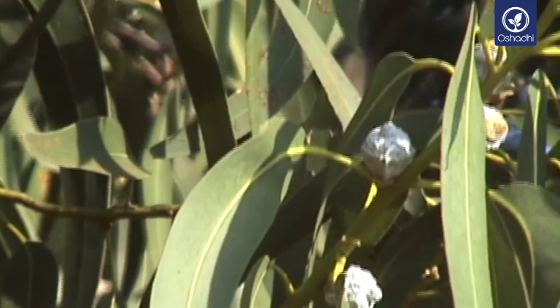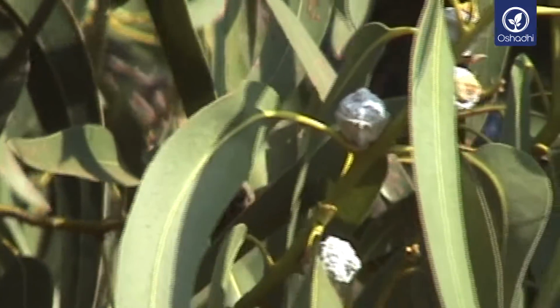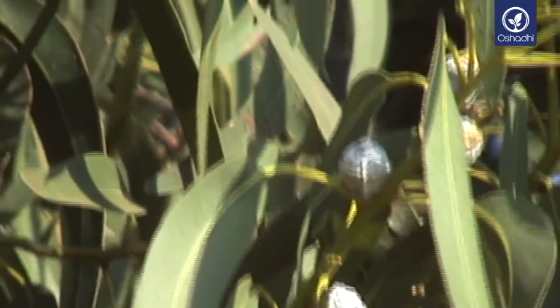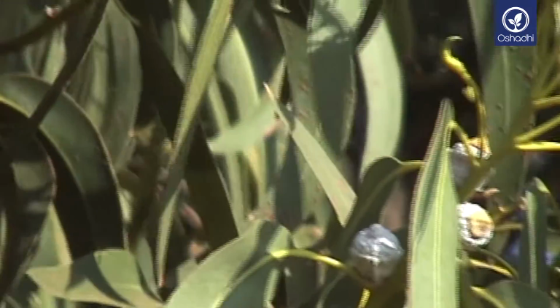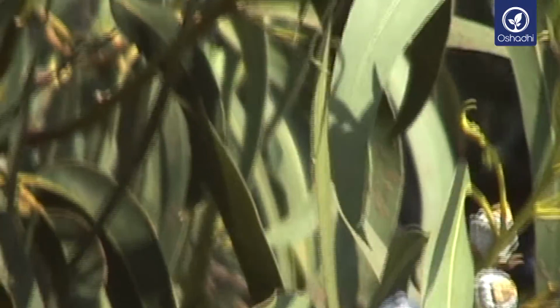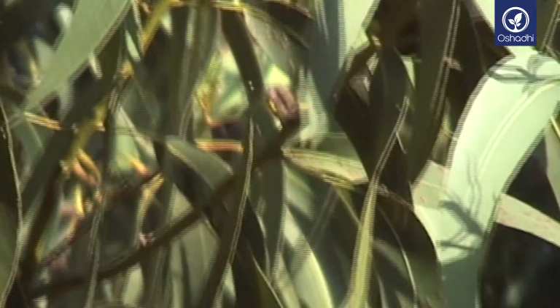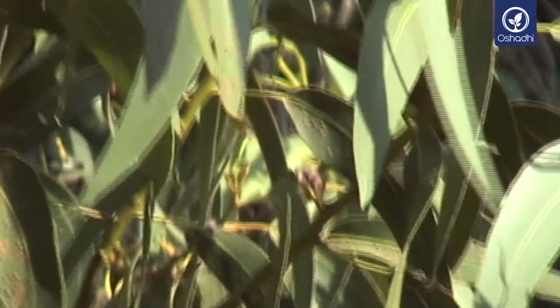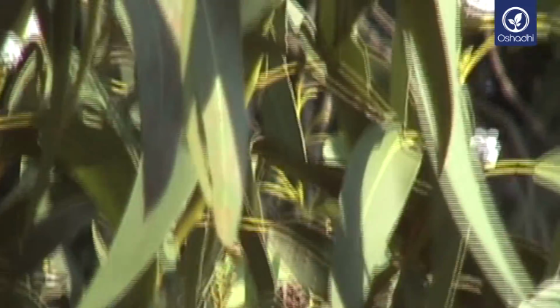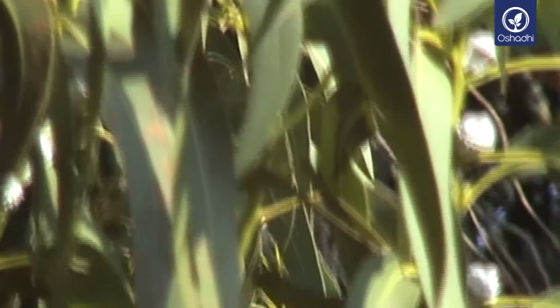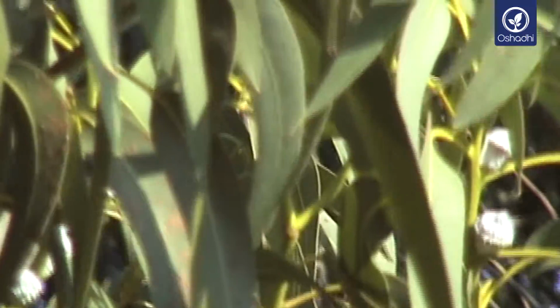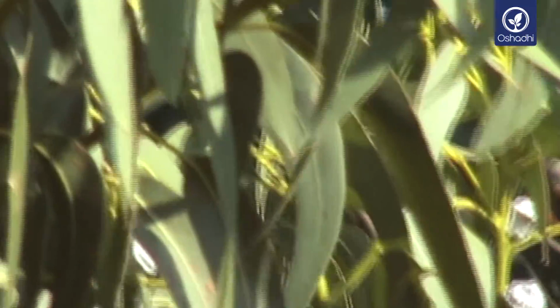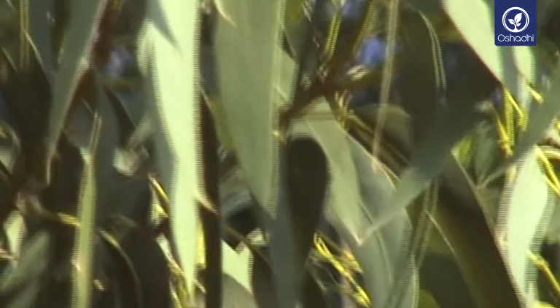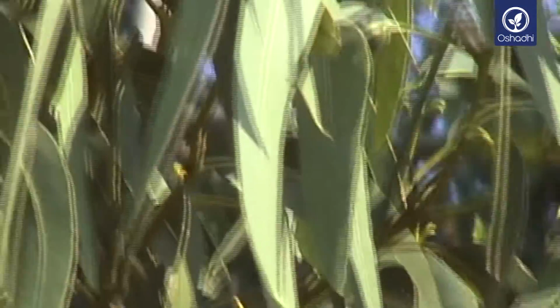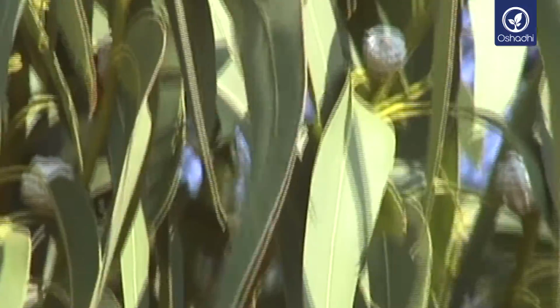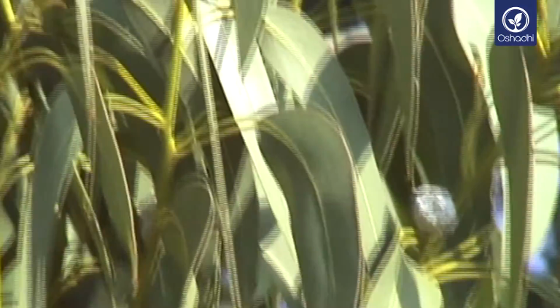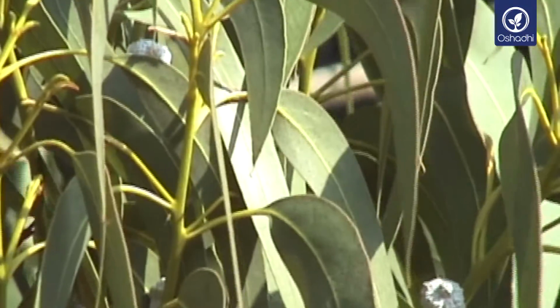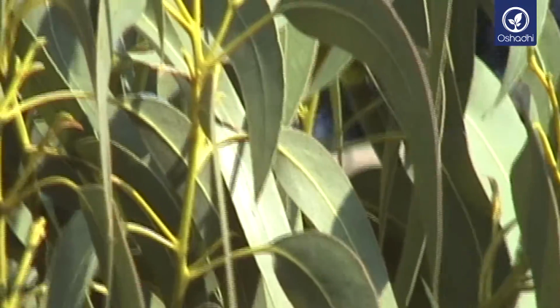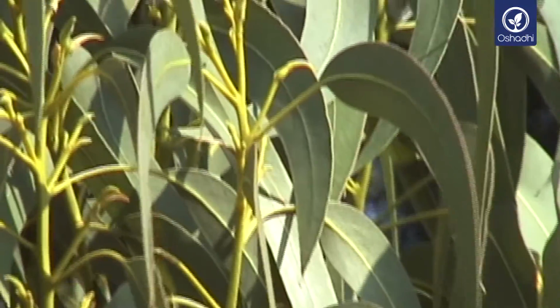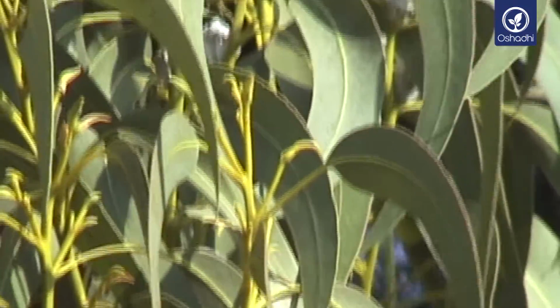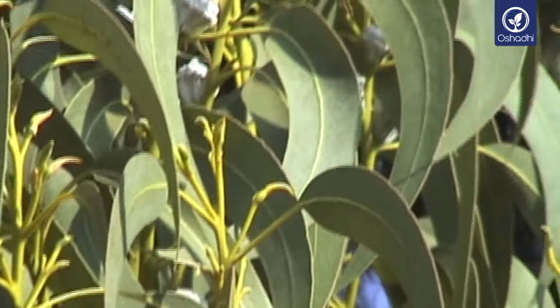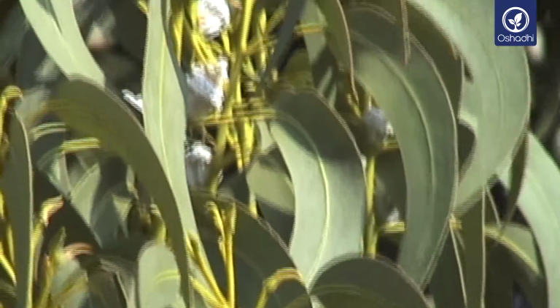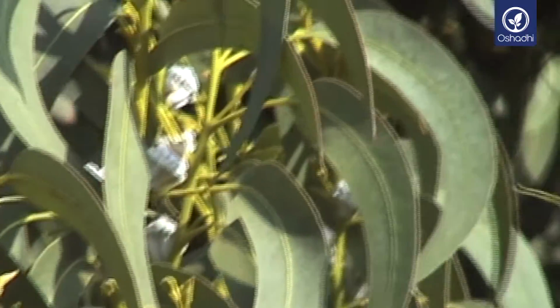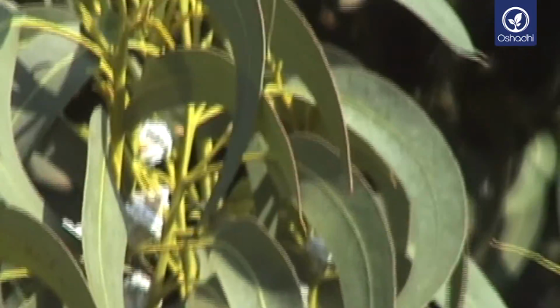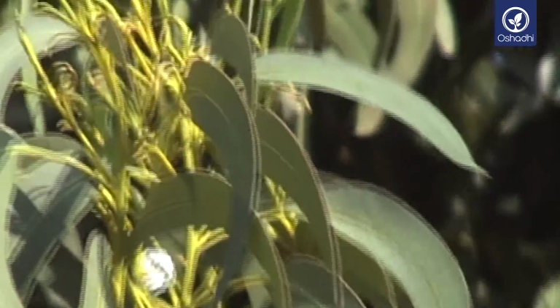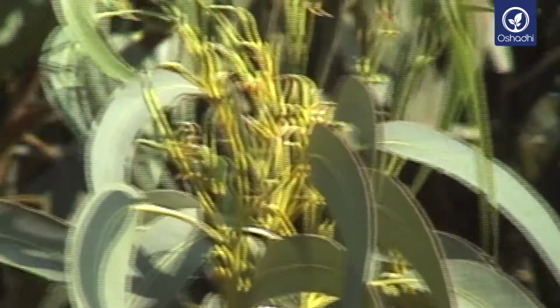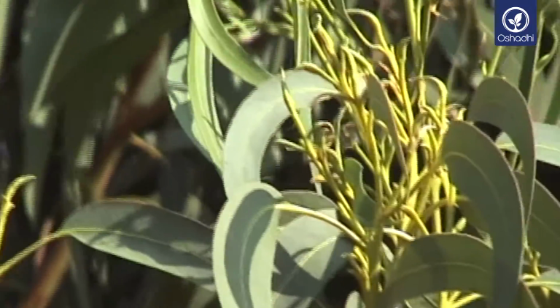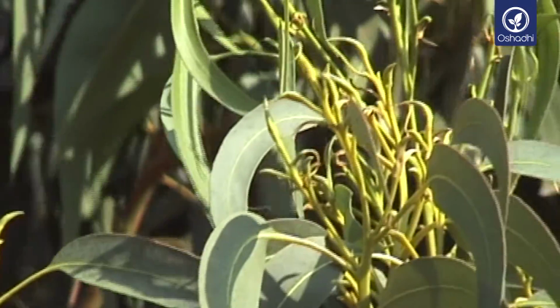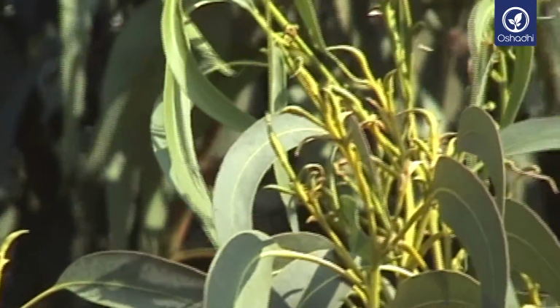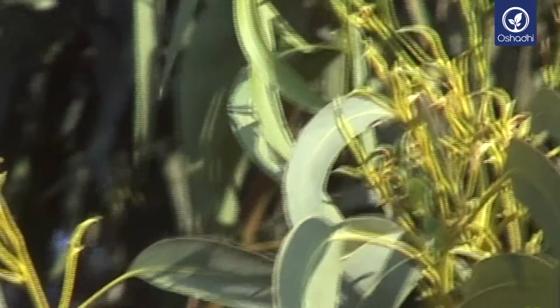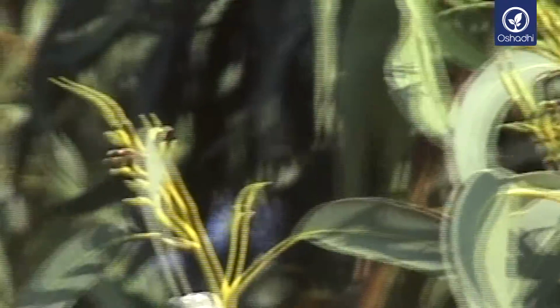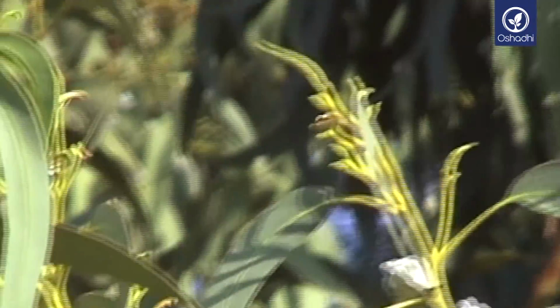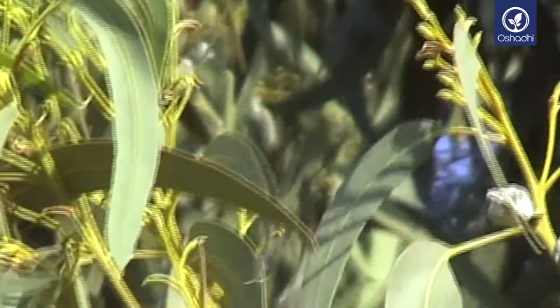Eucalyptus species are largely cultivated throughout the world. The blue gum species, Eucalyptus globulus, is well adapted to the Mediterranean climate and has been planted in different regions in Spain and Portugal.